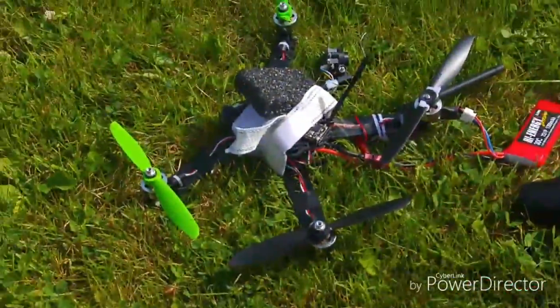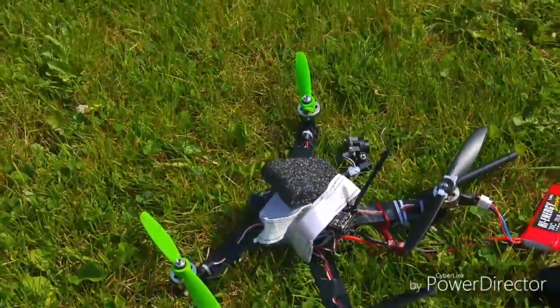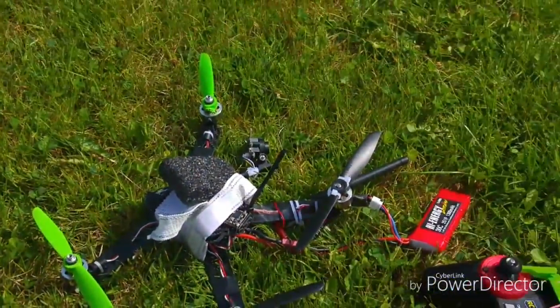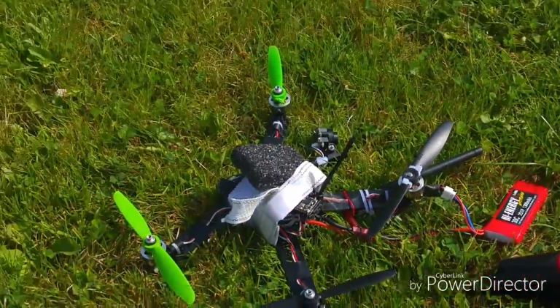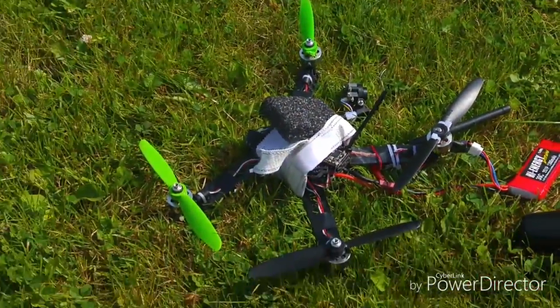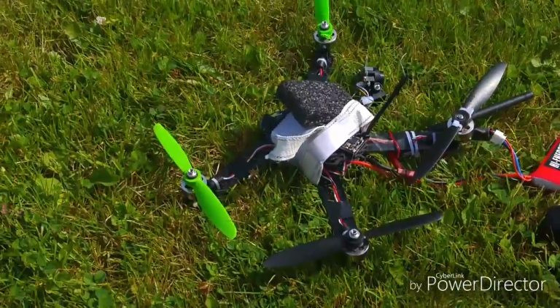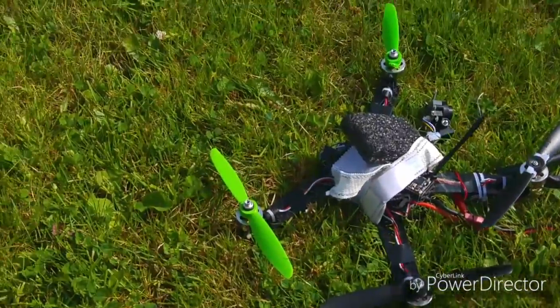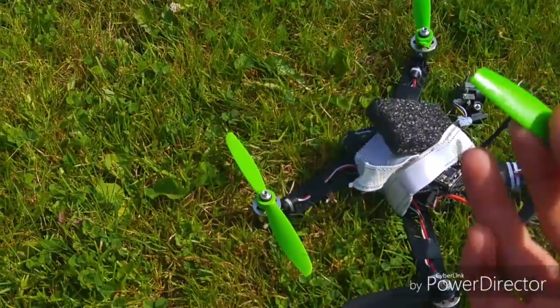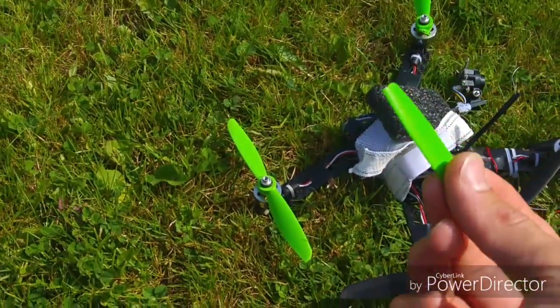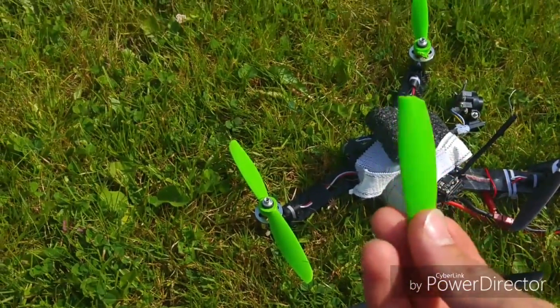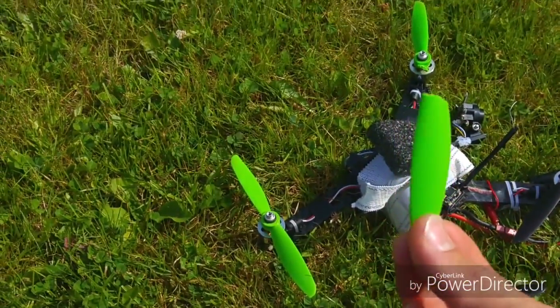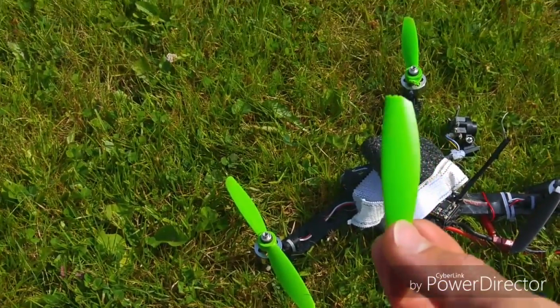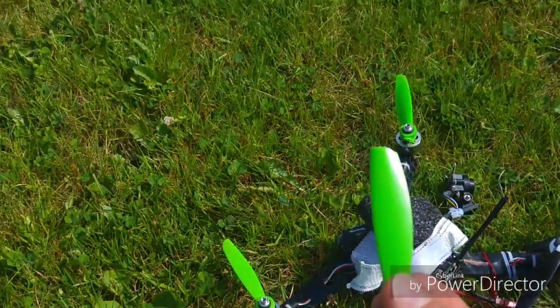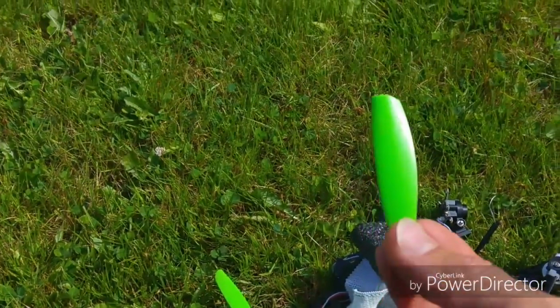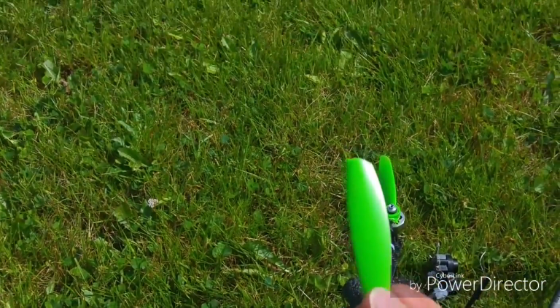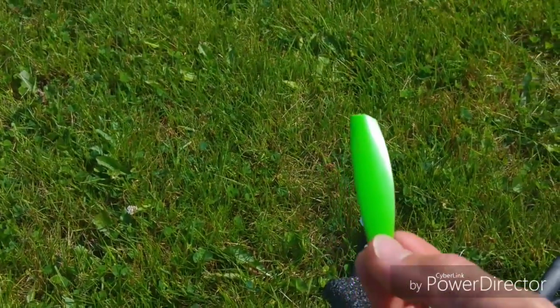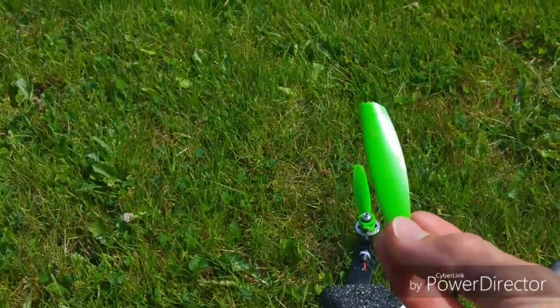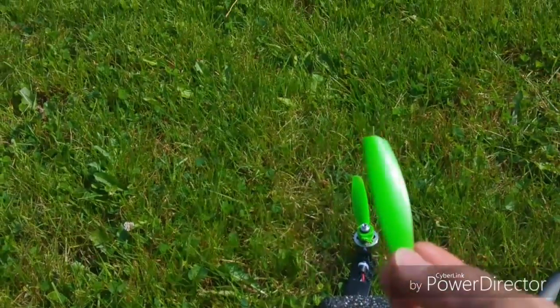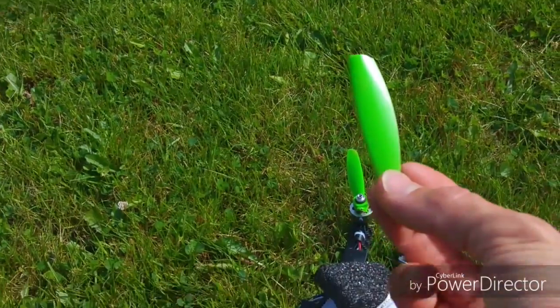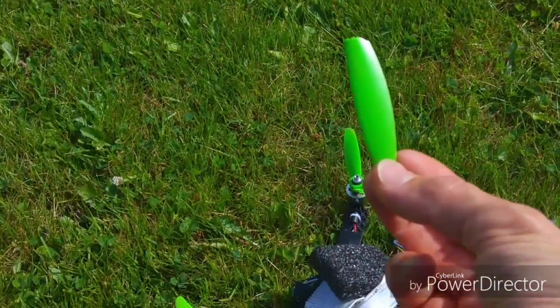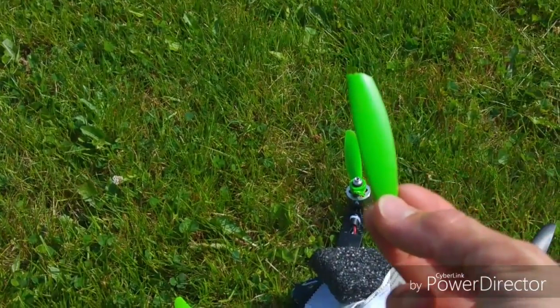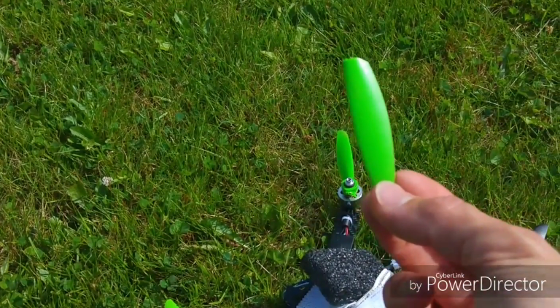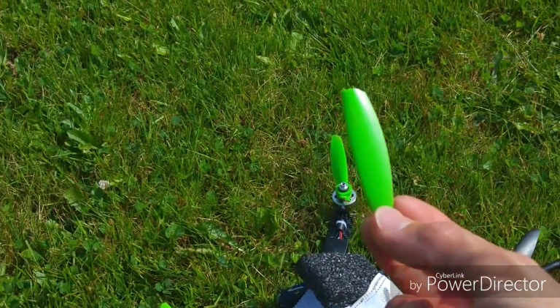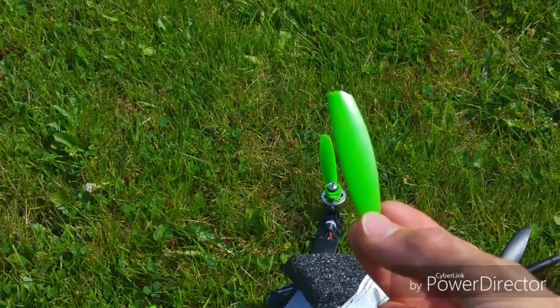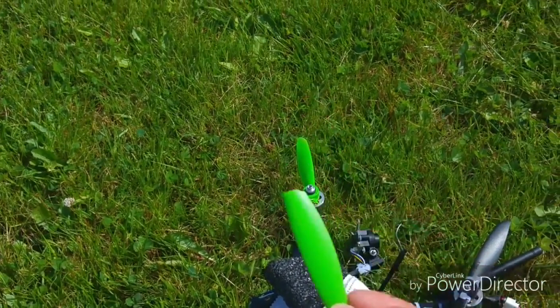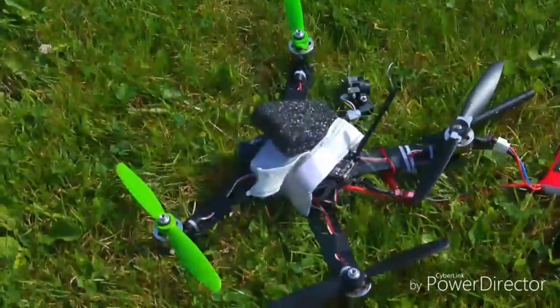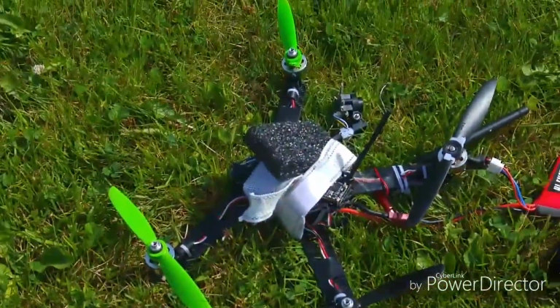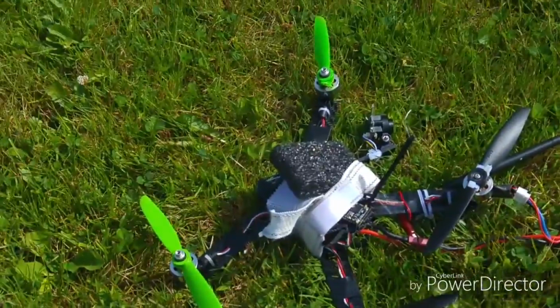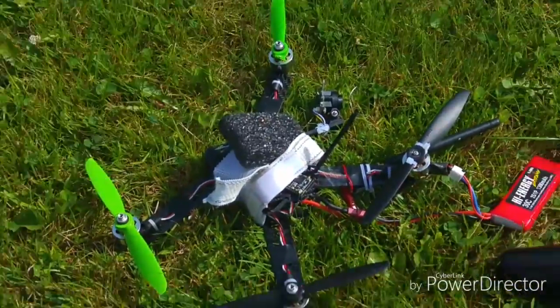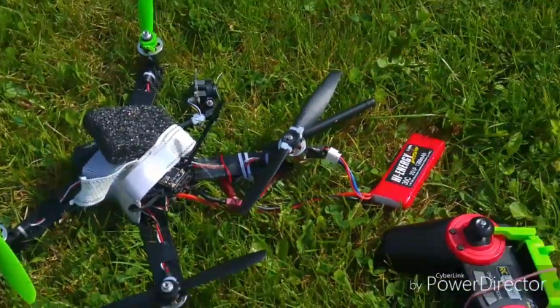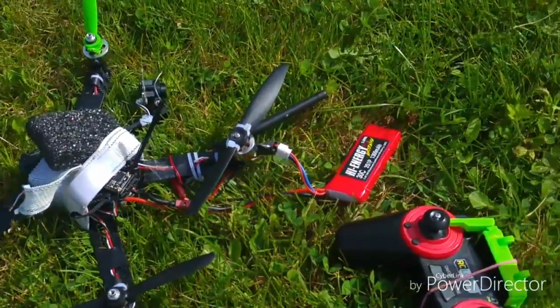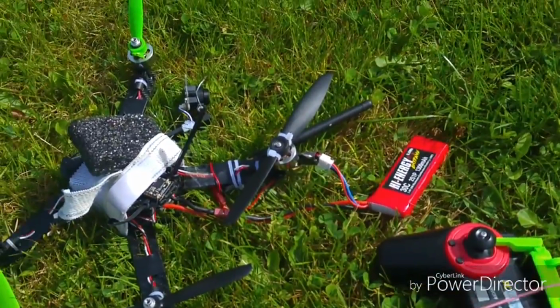The only damage it actually did was it broke a propeller, it took the motor, and took the FPV camera off — but it didn't snap any wires because I've made quite a long loop, so if it comes detached from the quad...